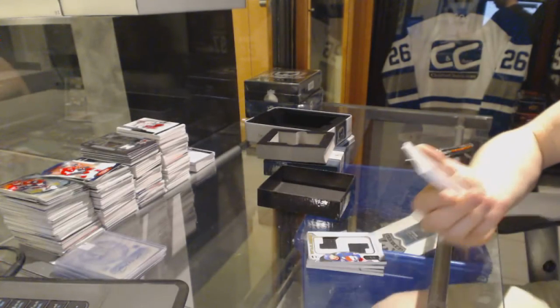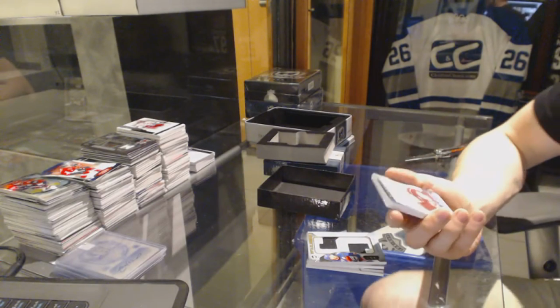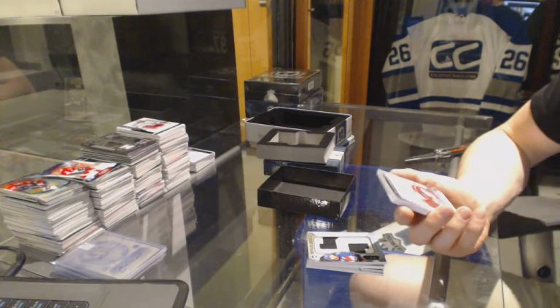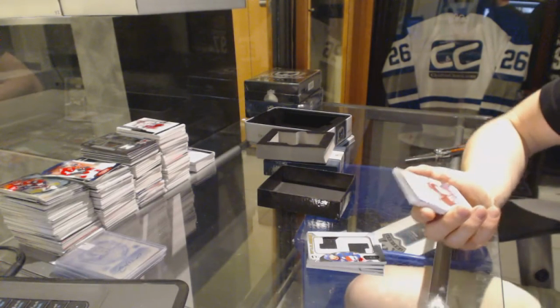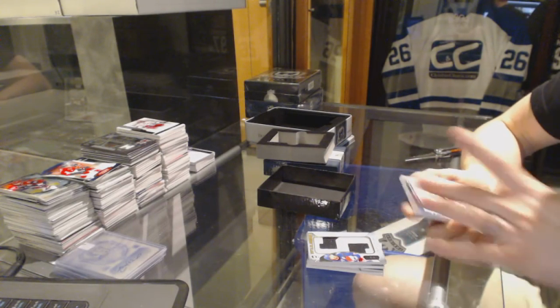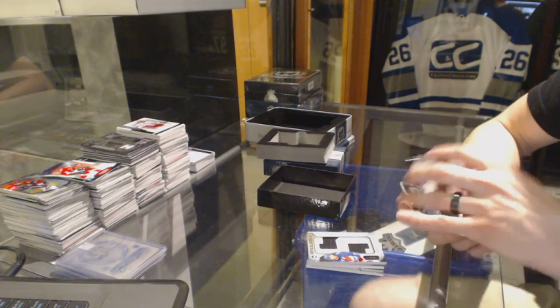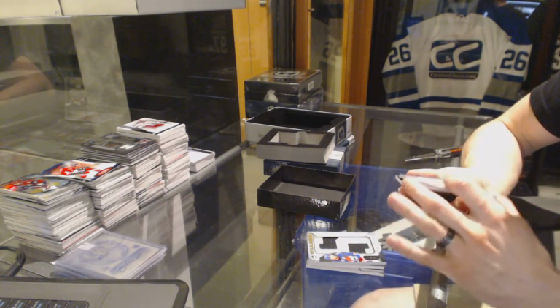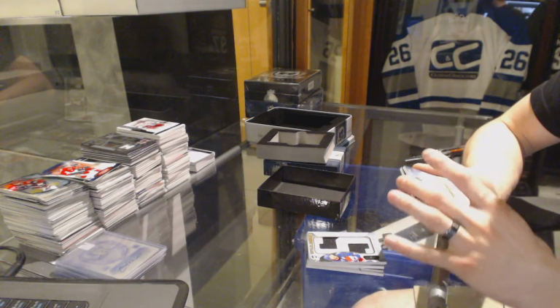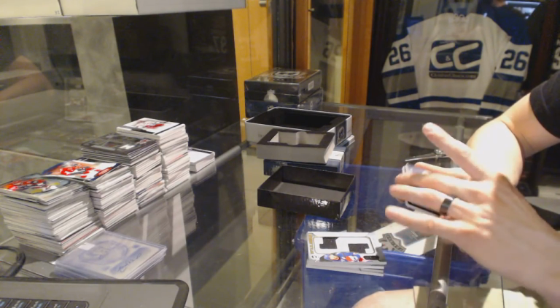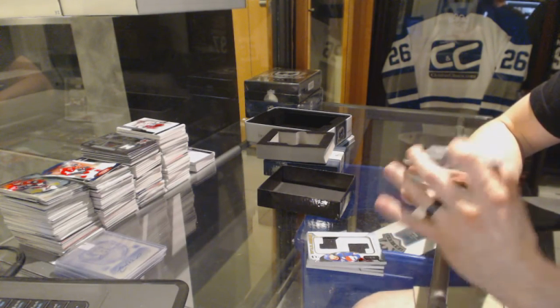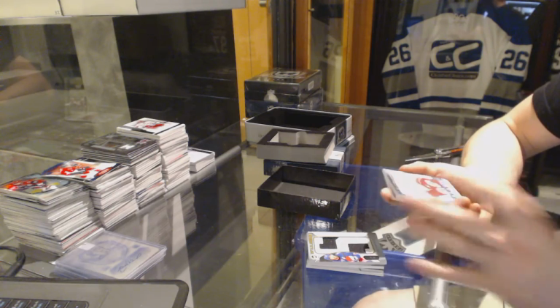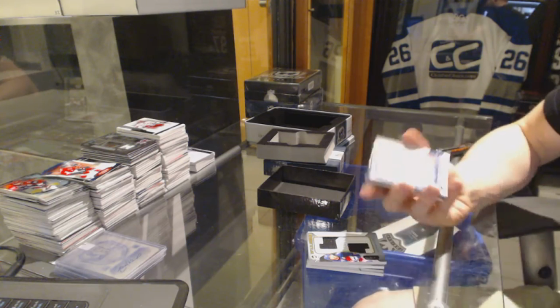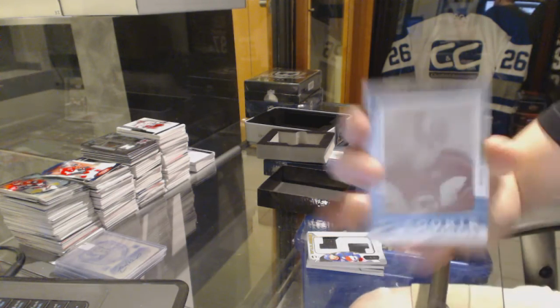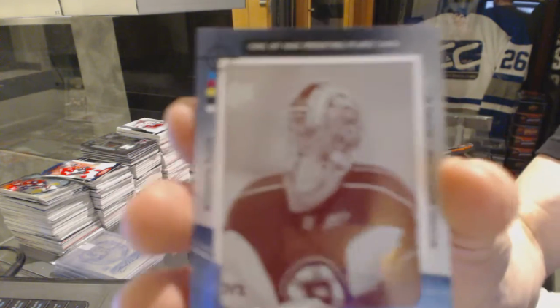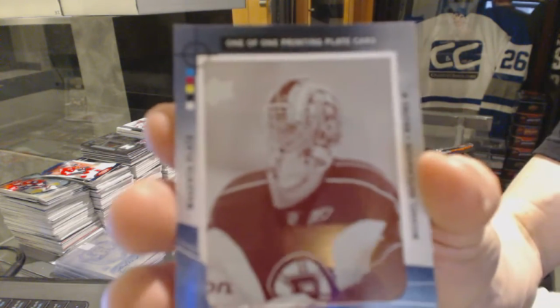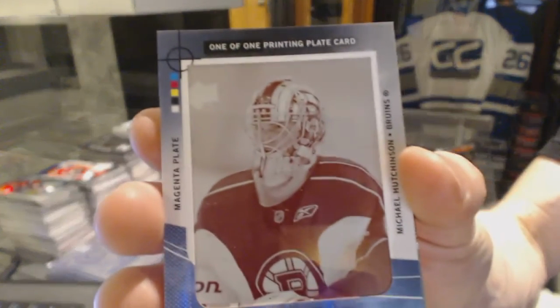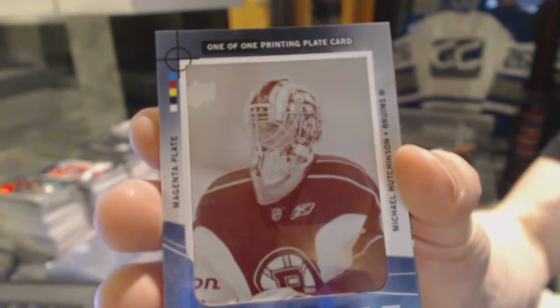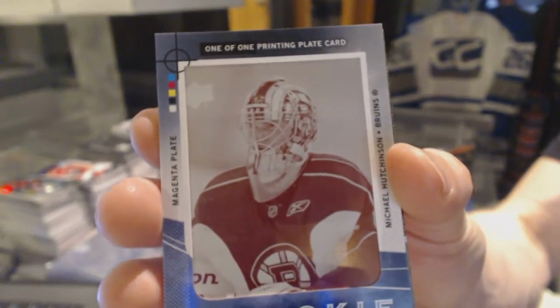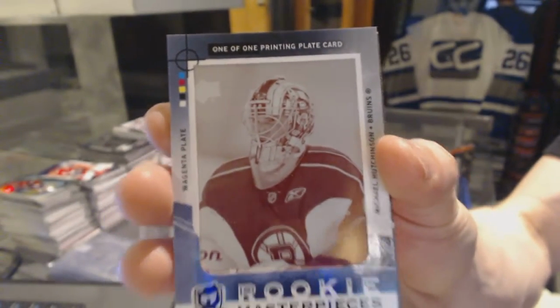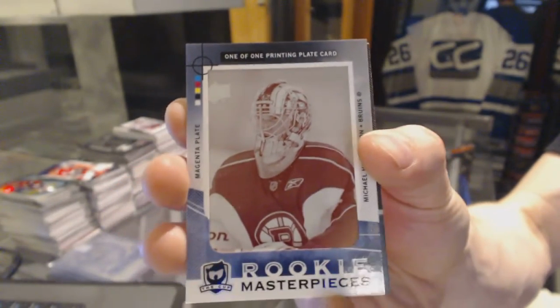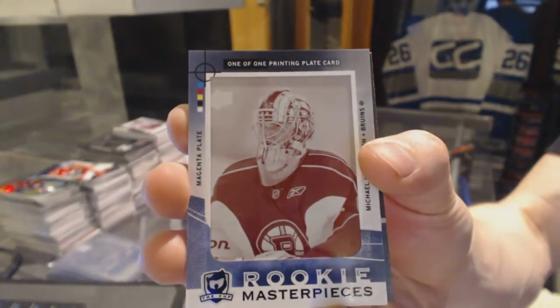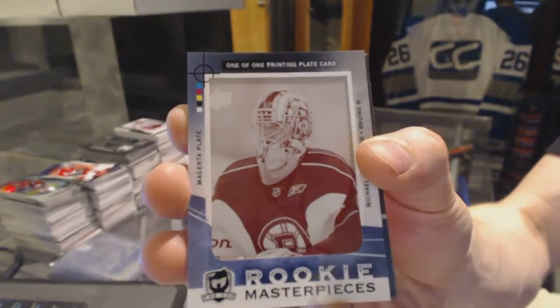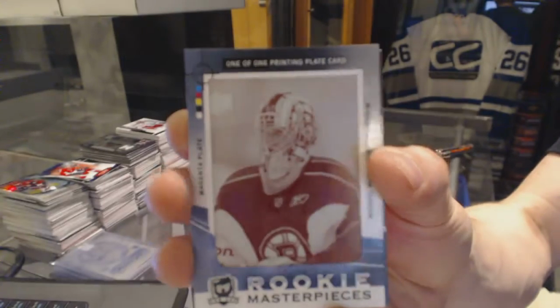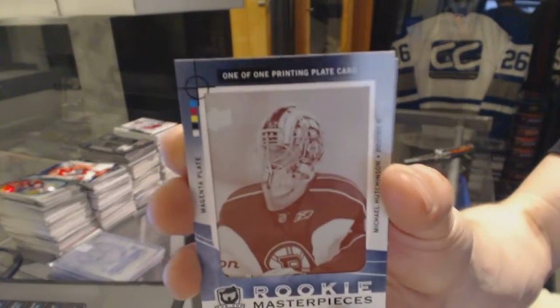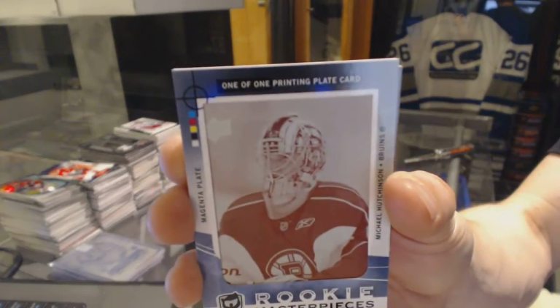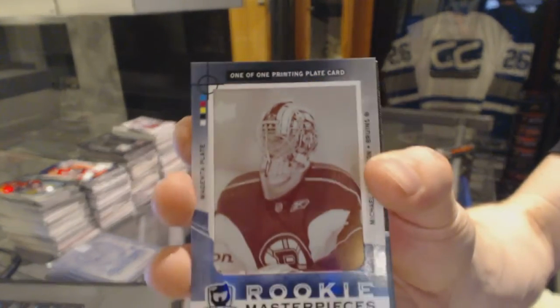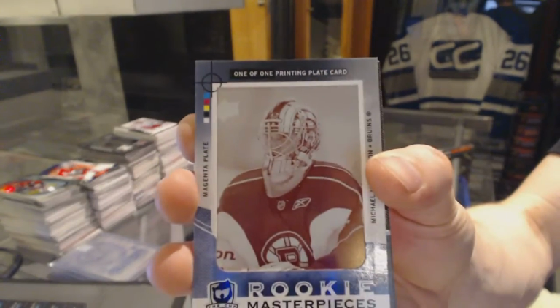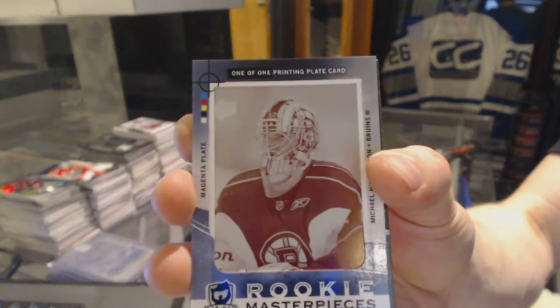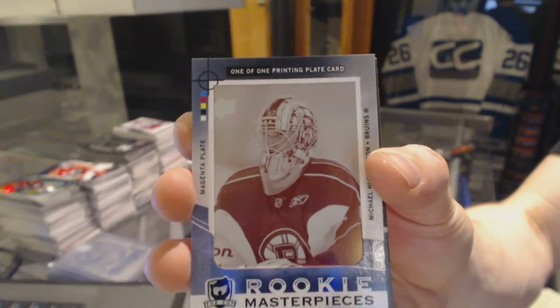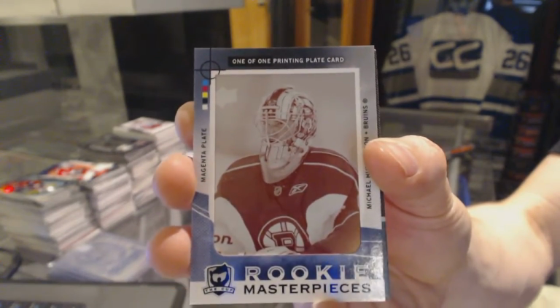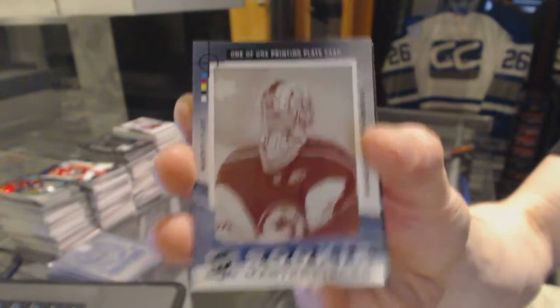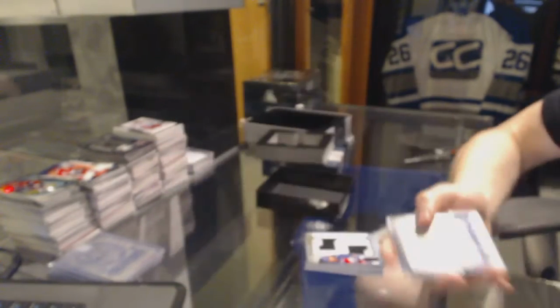Rookie Masterpieces, one-of-one magenta printing plate from Black Diamond for the Boston Bruins, Michael Hutchinson.